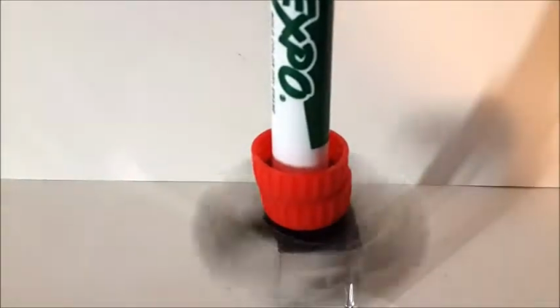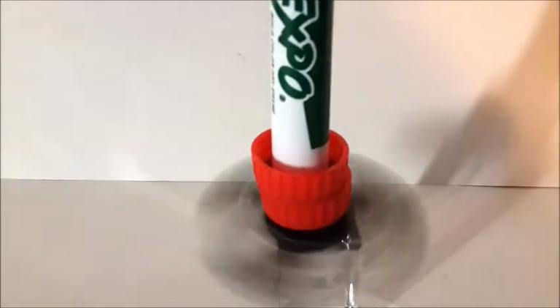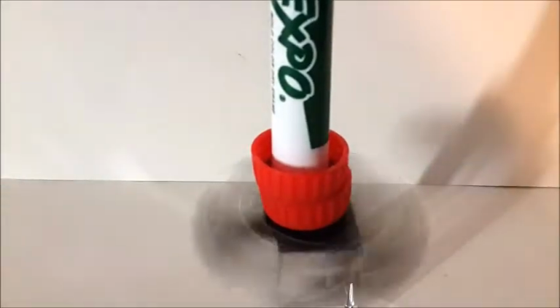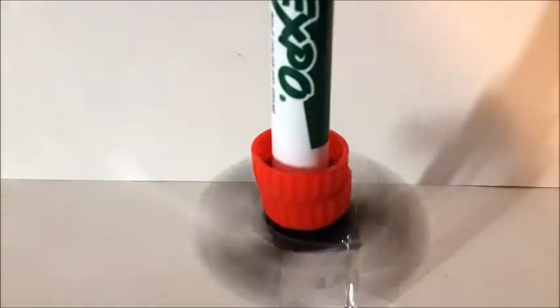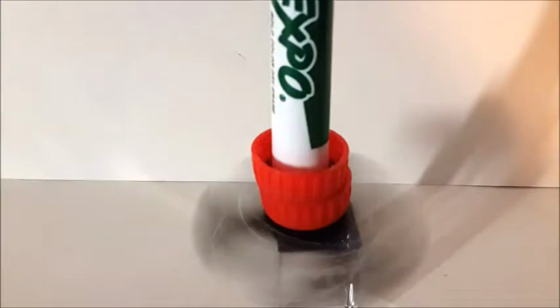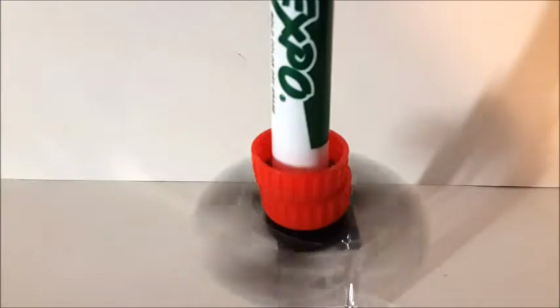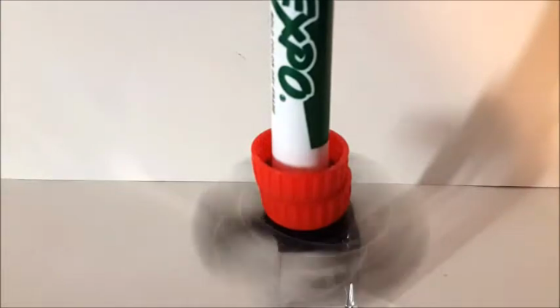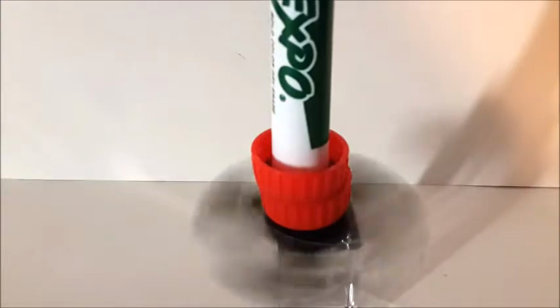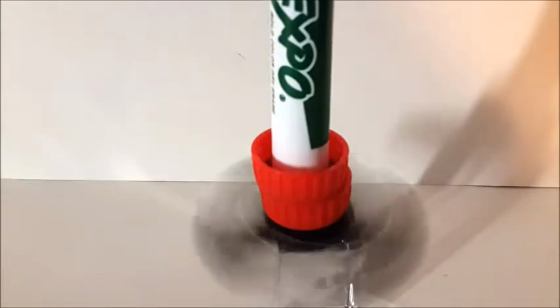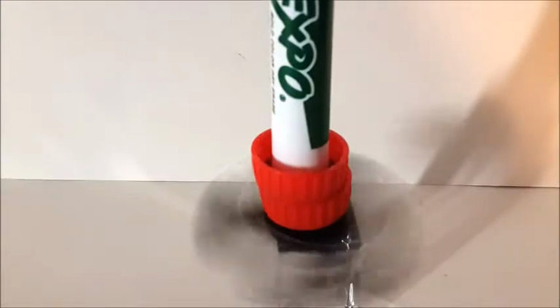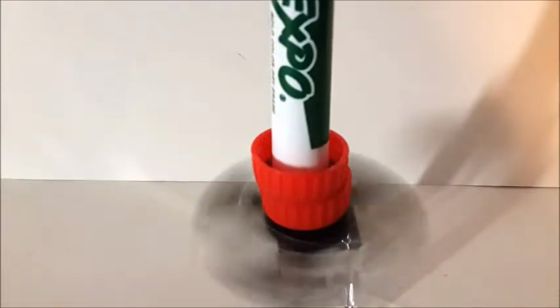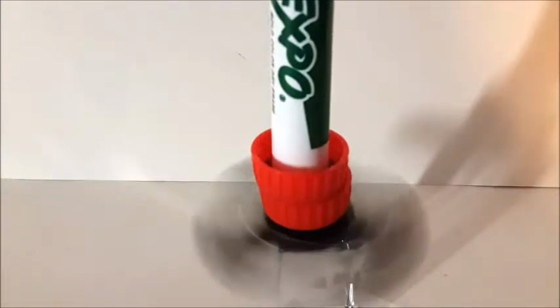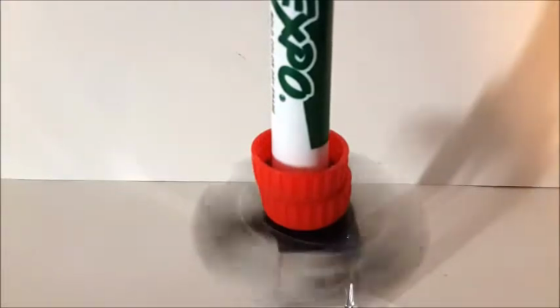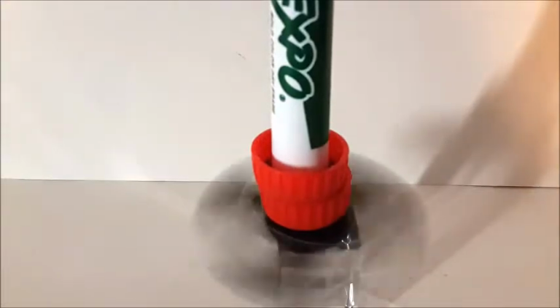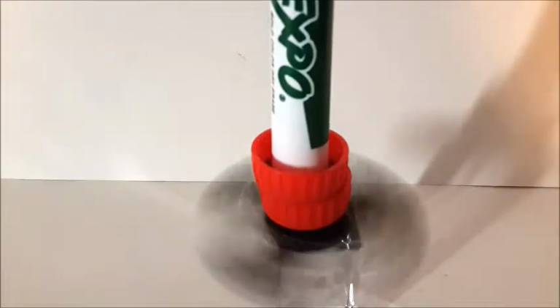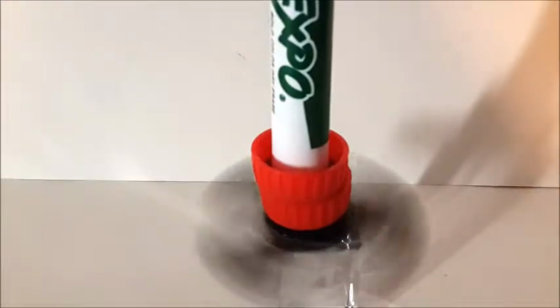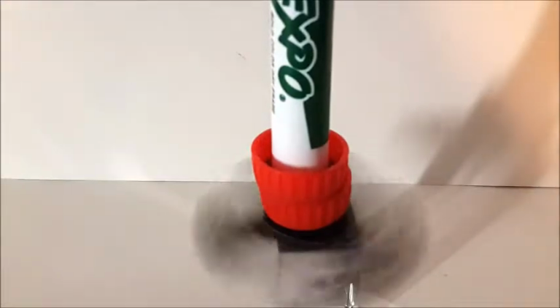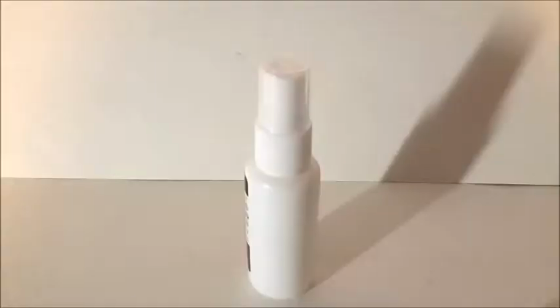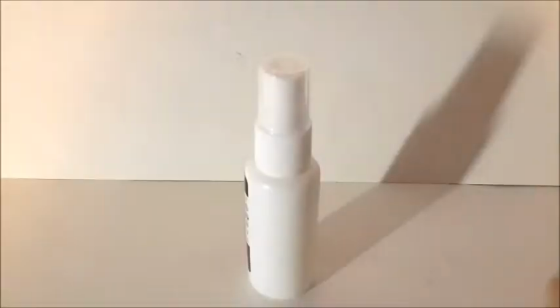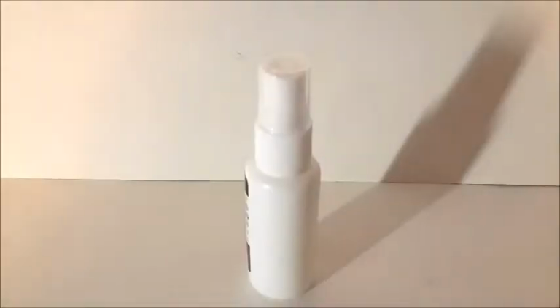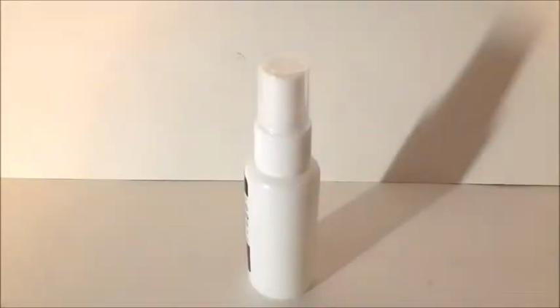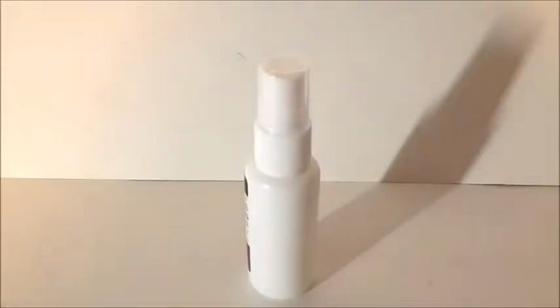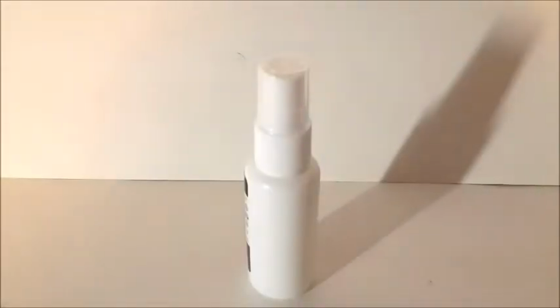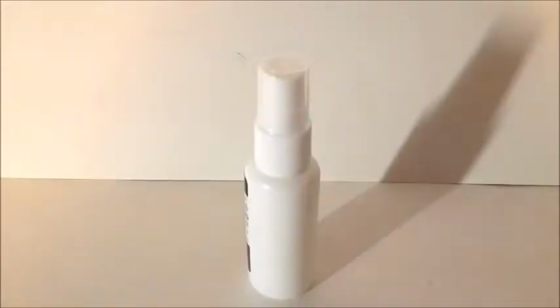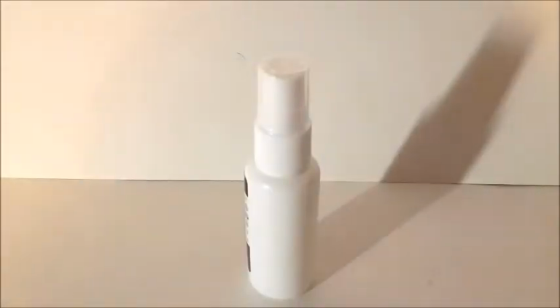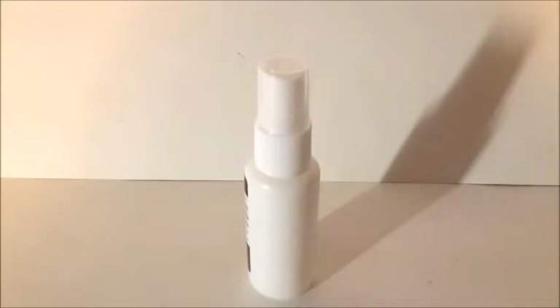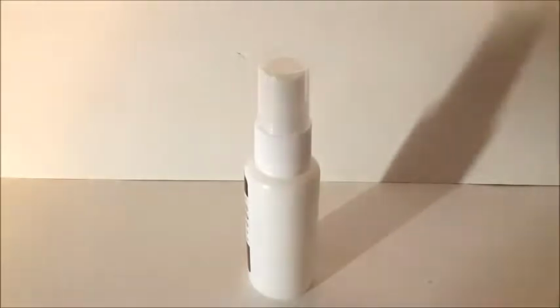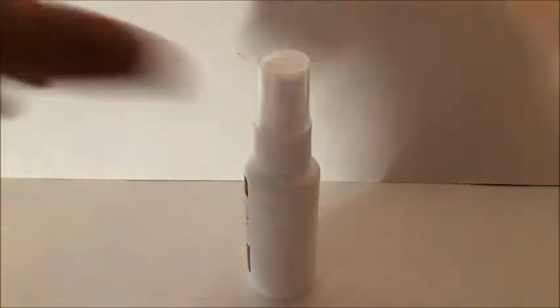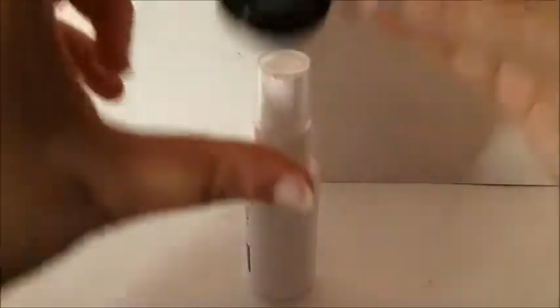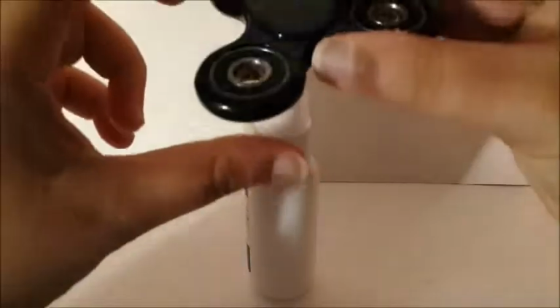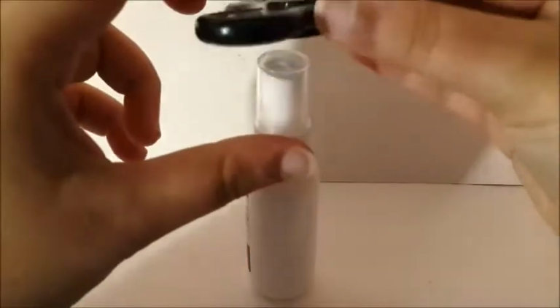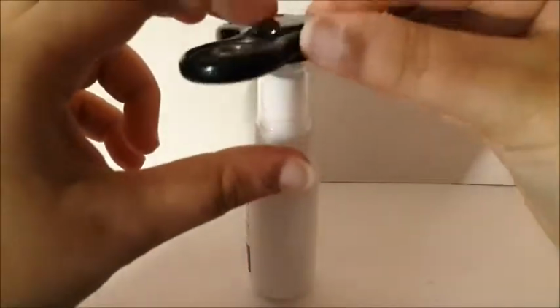I have this little spray here and you use it to clean a screen, like a computer or something.